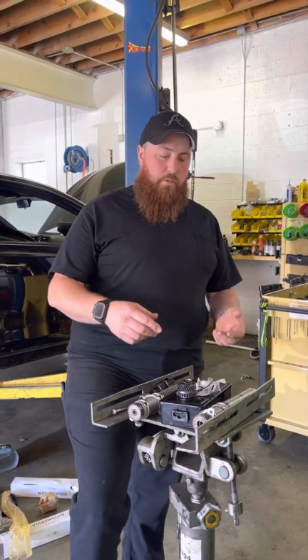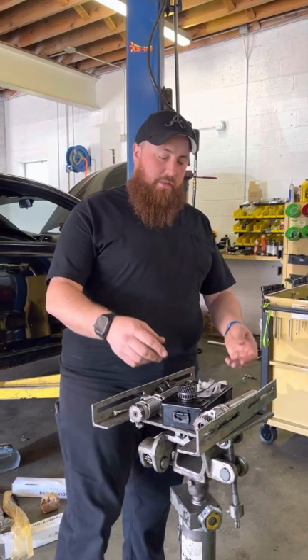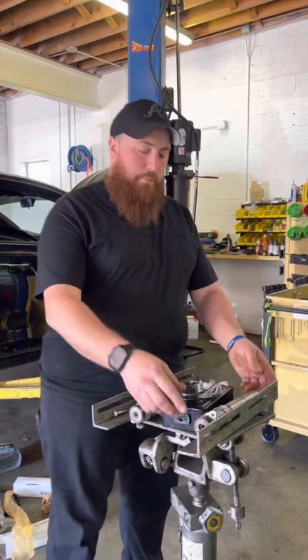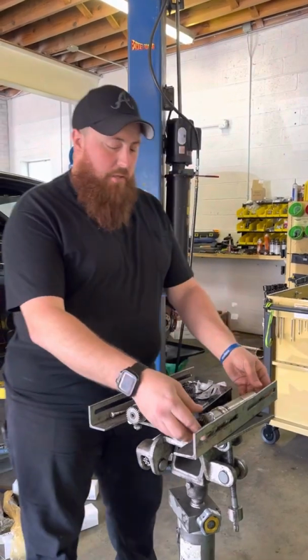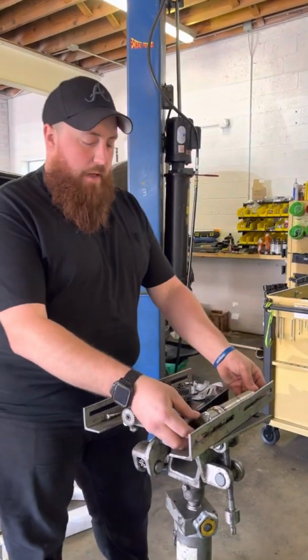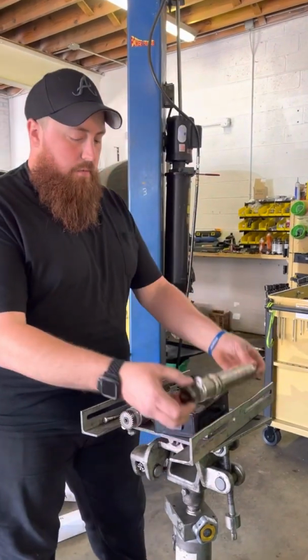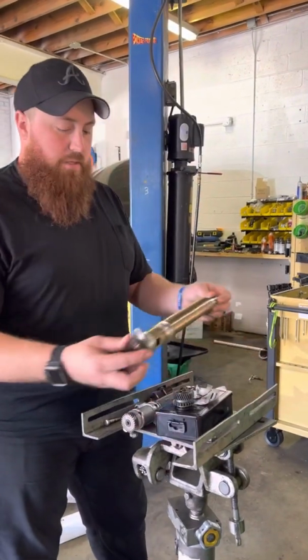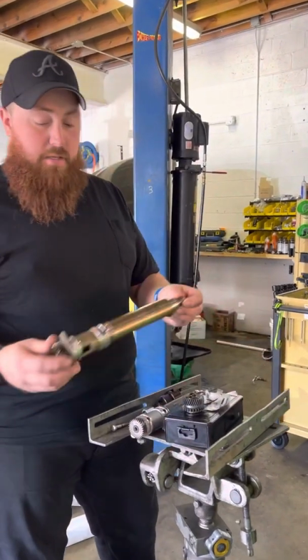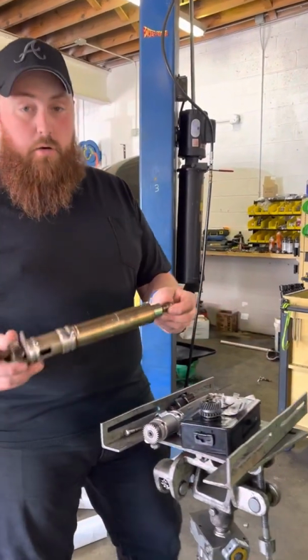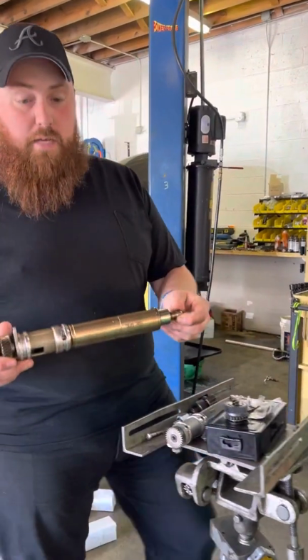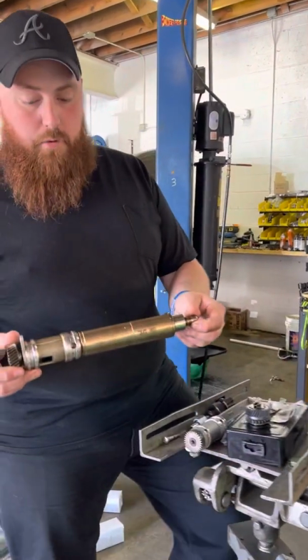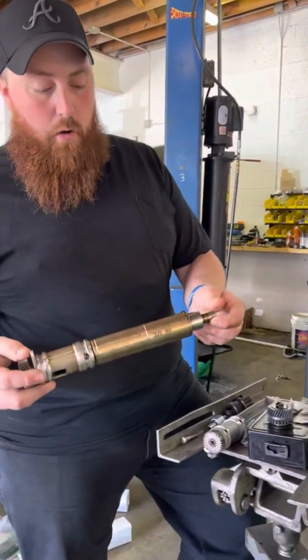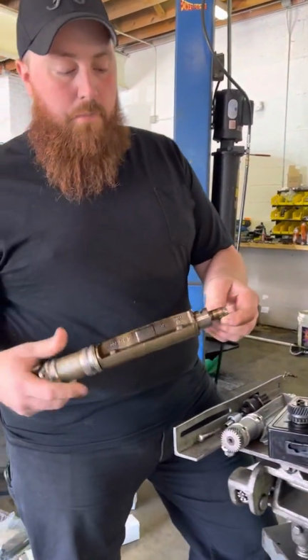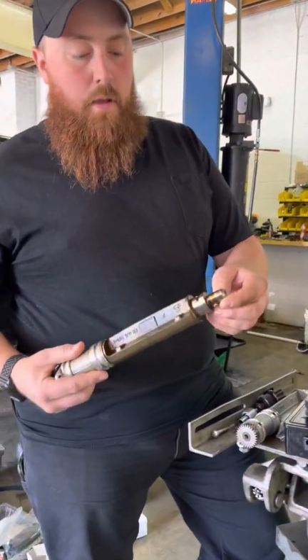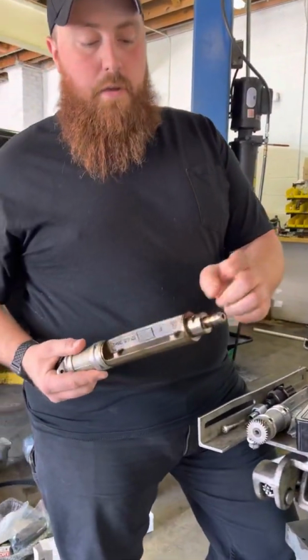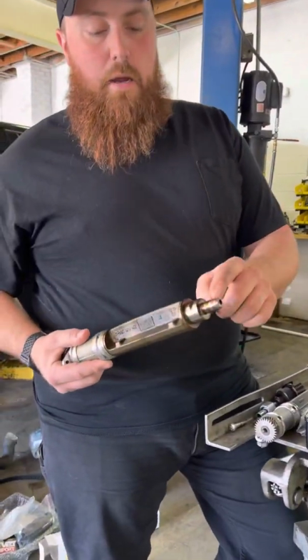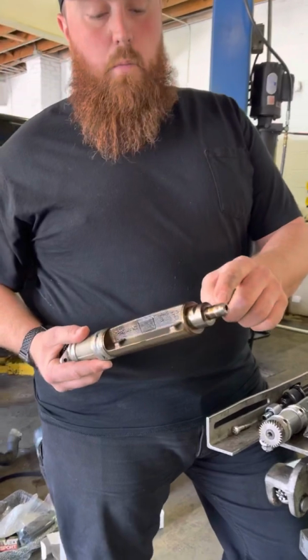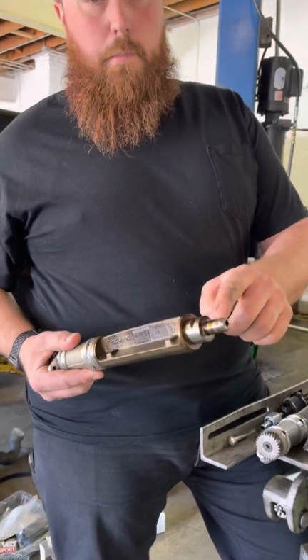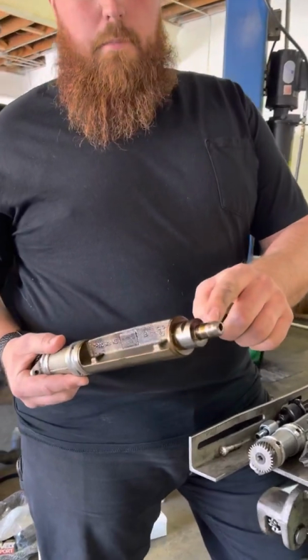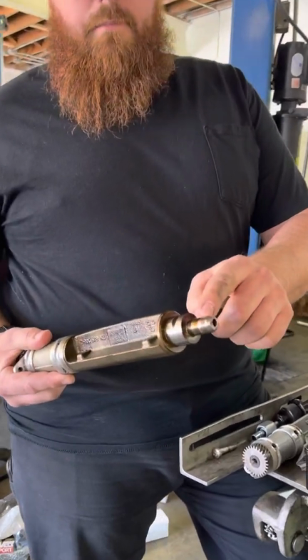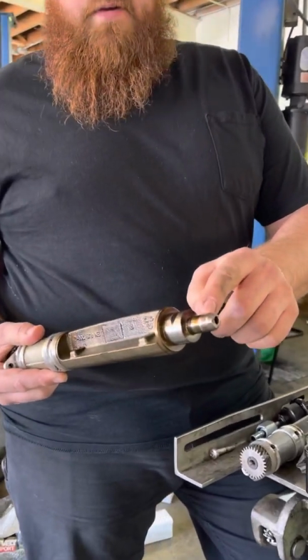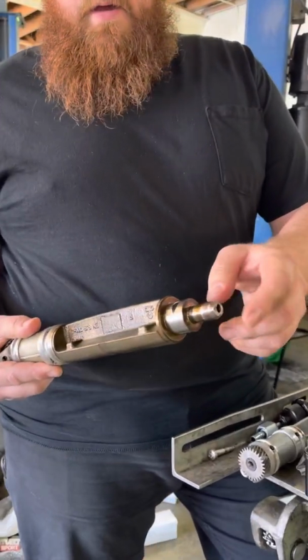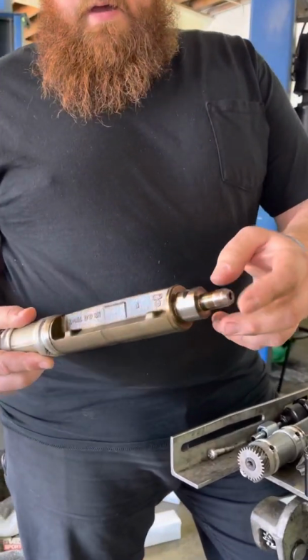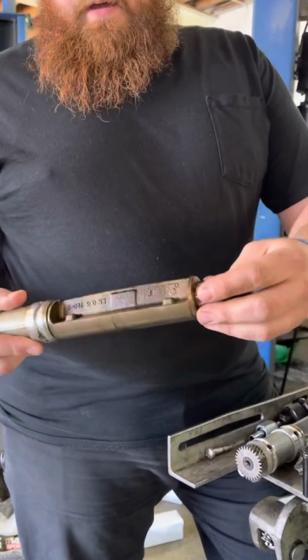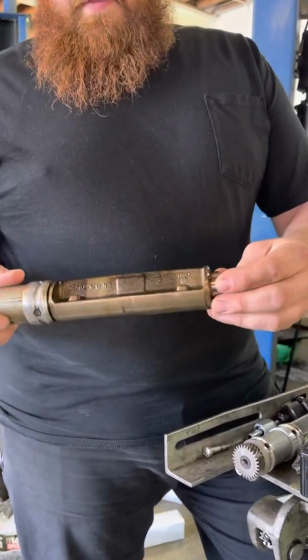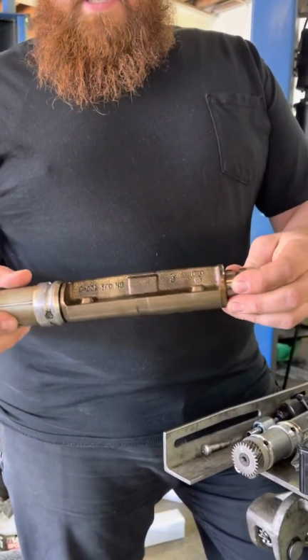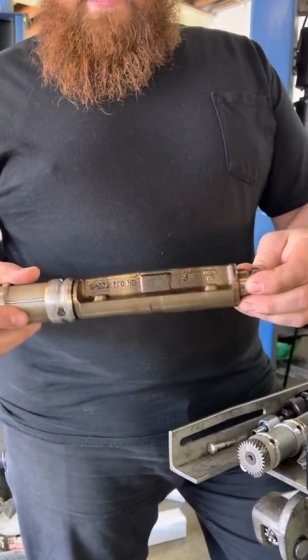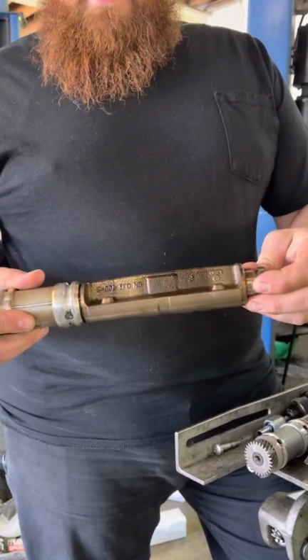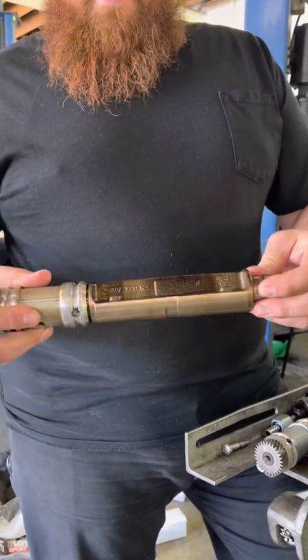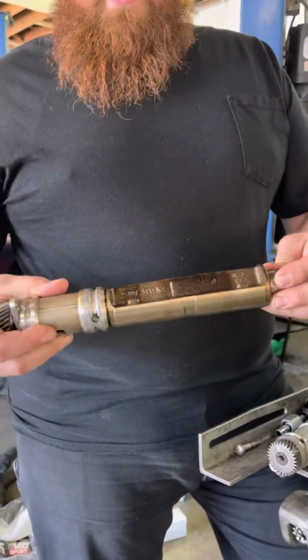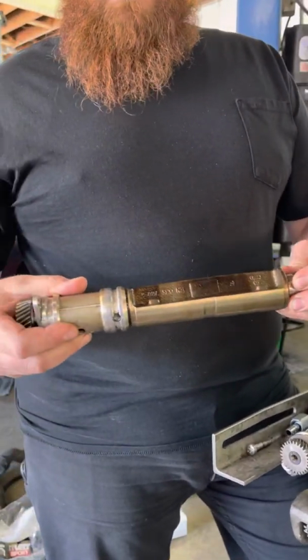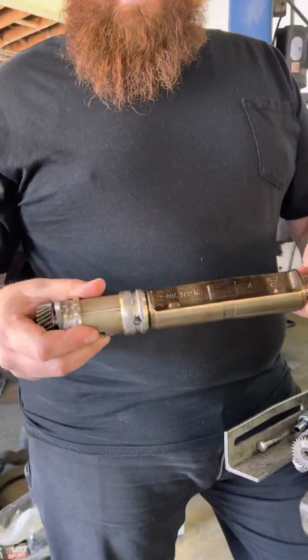On the intake balance shaft — this is hers out of her car — this drives the water pump. It actually keeps the vibration of the engine down.